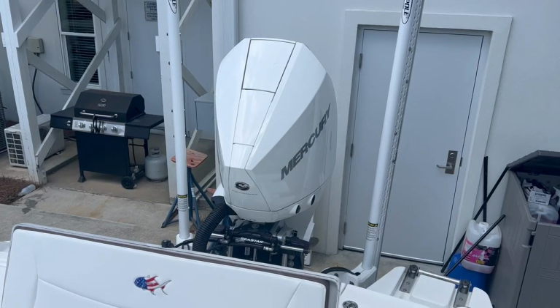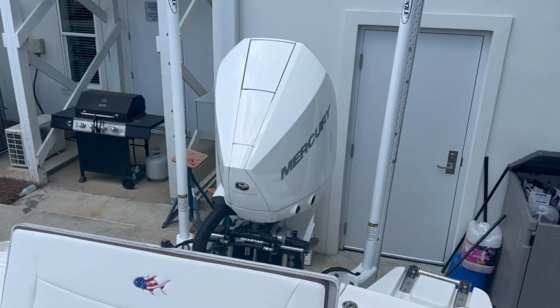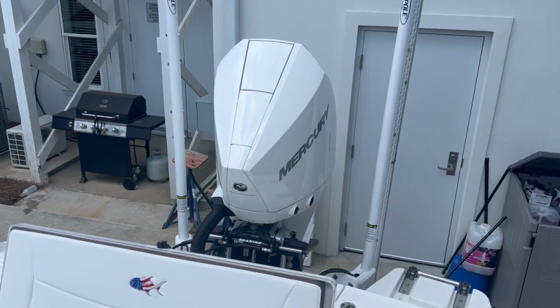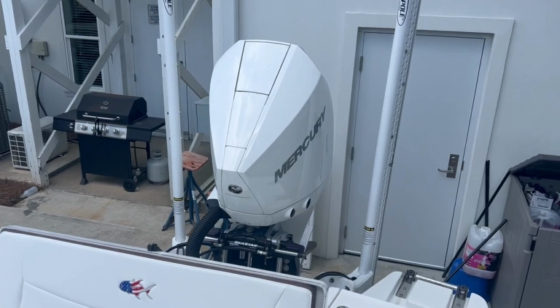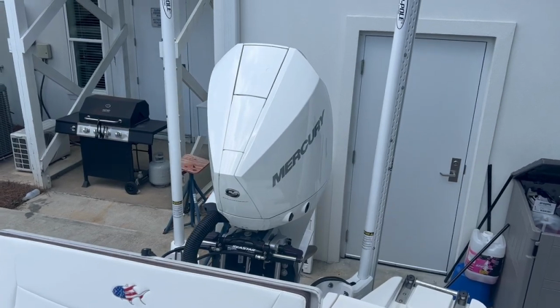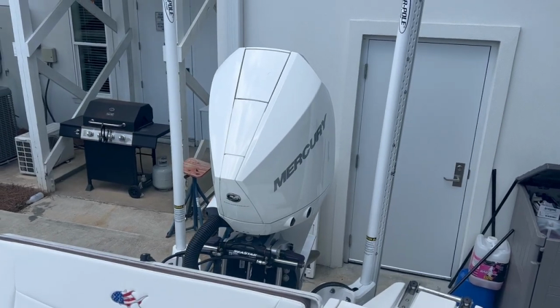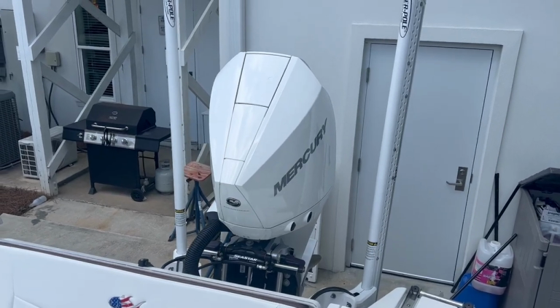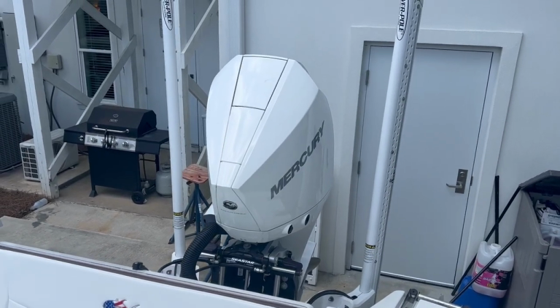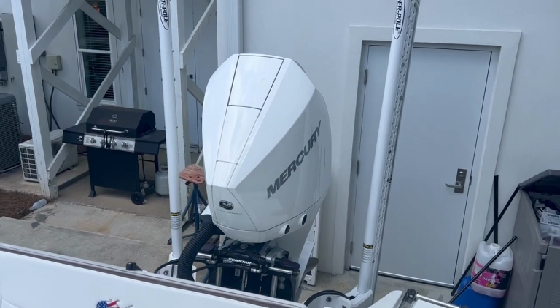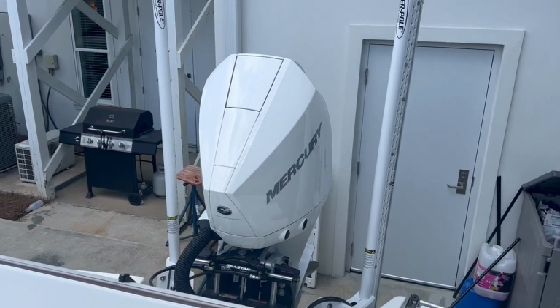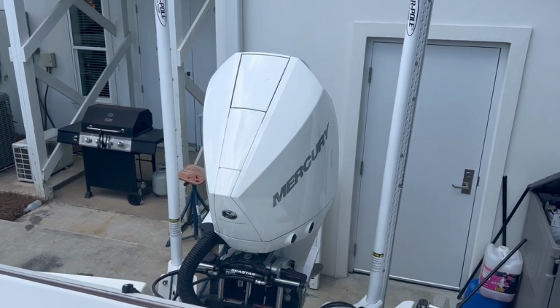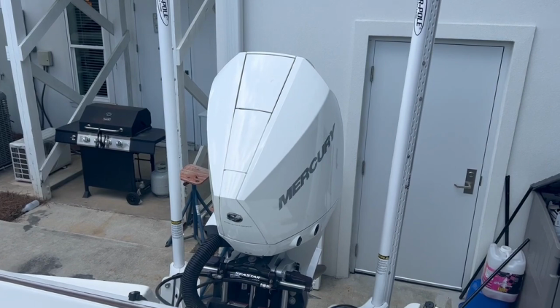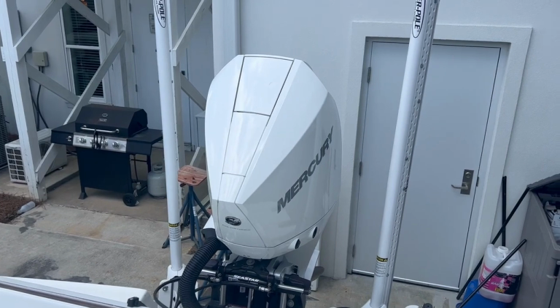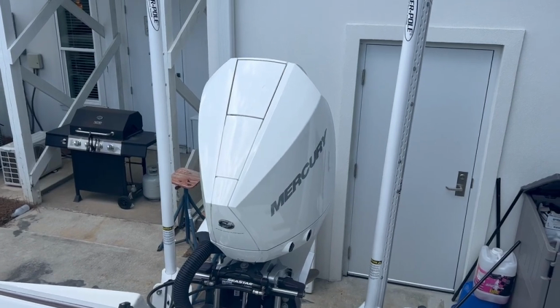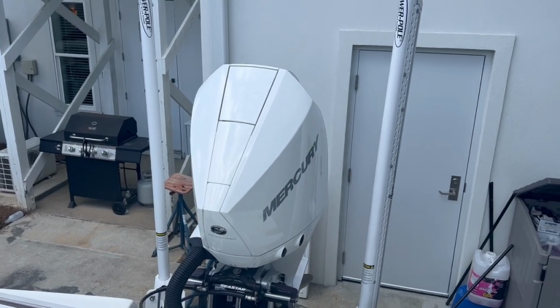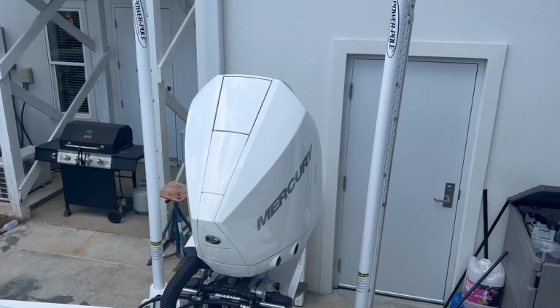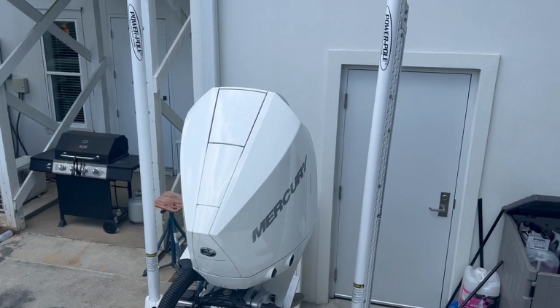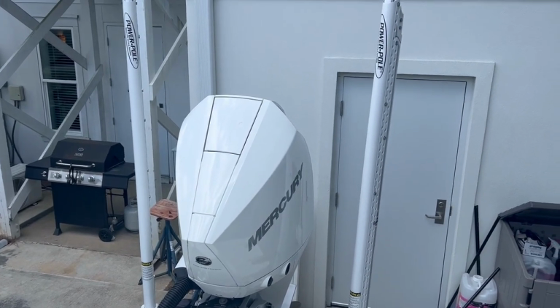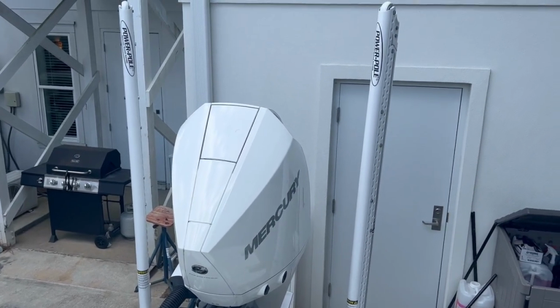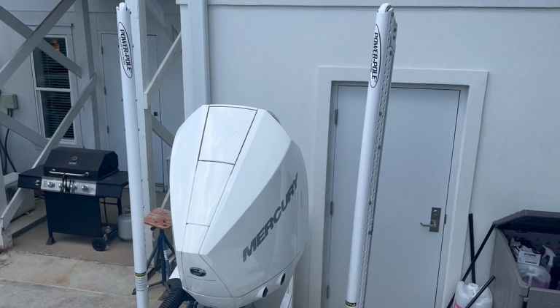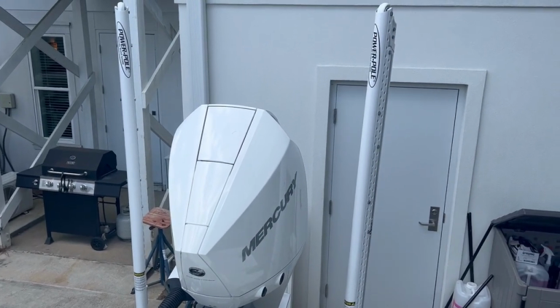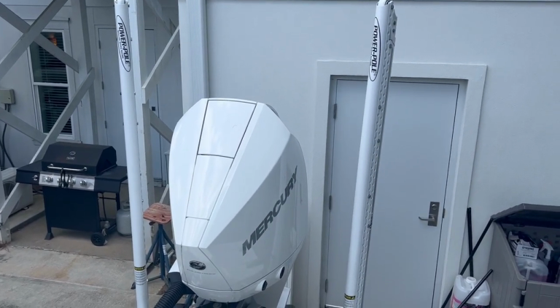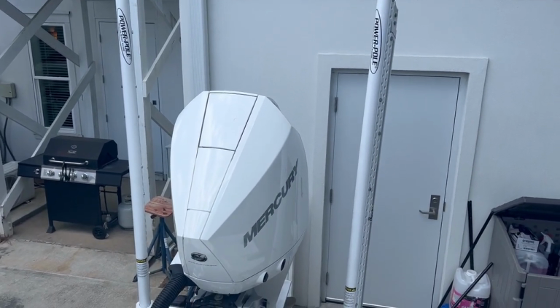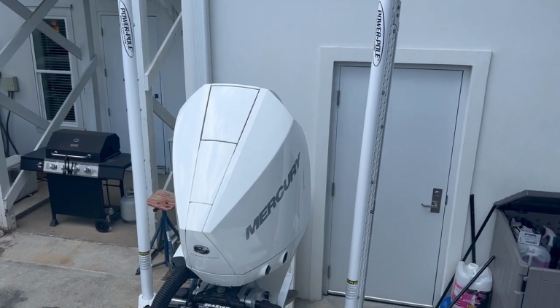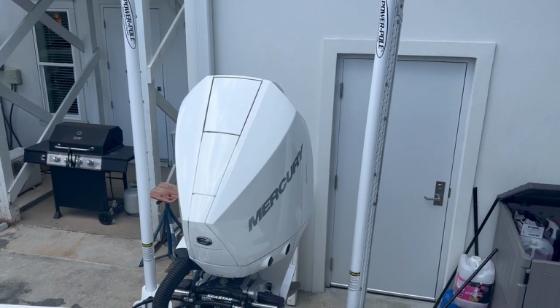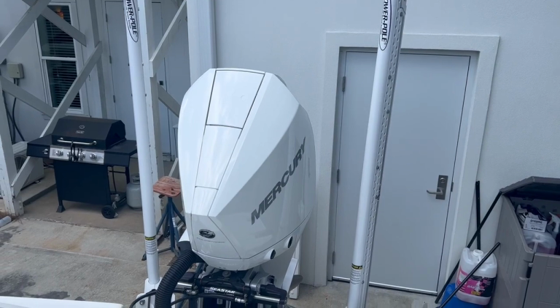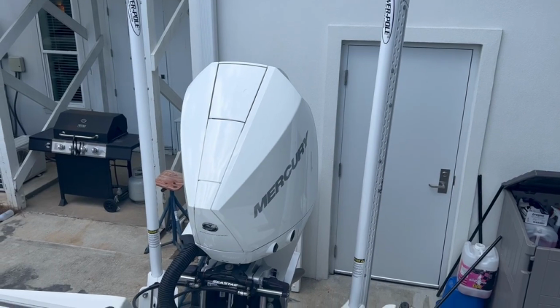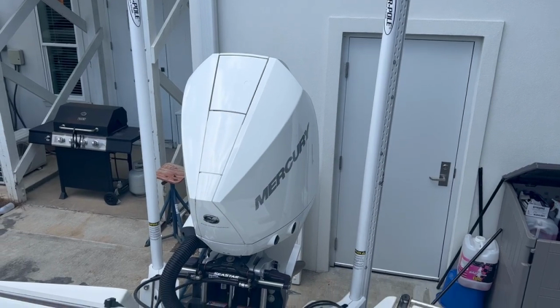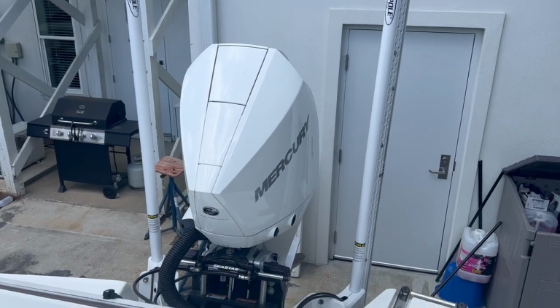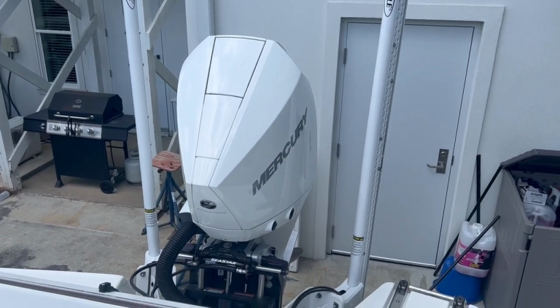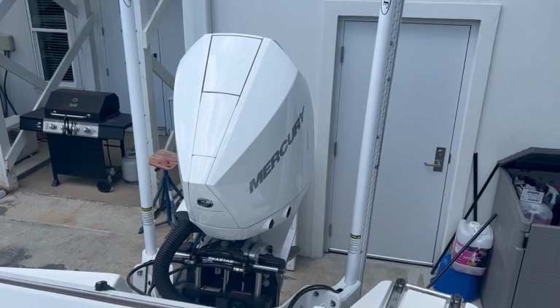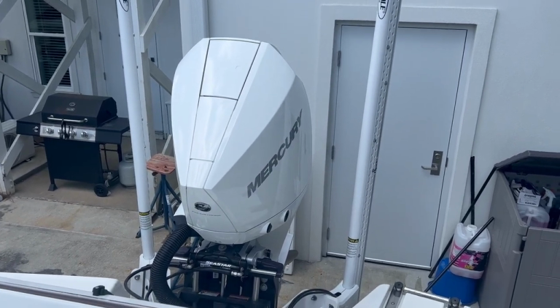Hi, my name is Chris Horton over at Emerald Coast Marine in Niceville, Florida. Today I'm going to show you a 2023 pre-owned Corvell 24HCO with a Mercury 300.